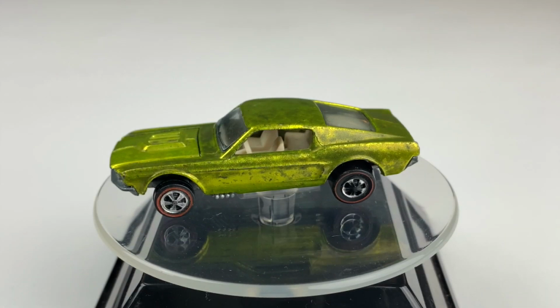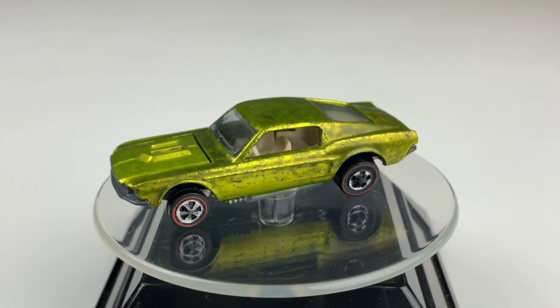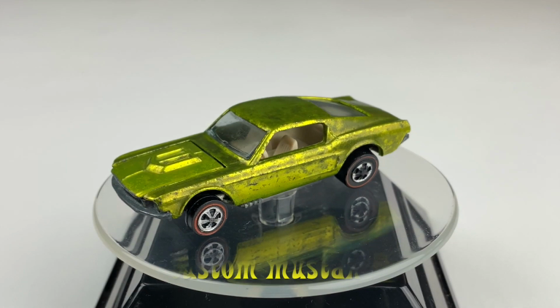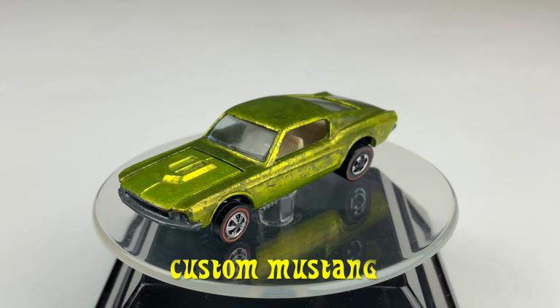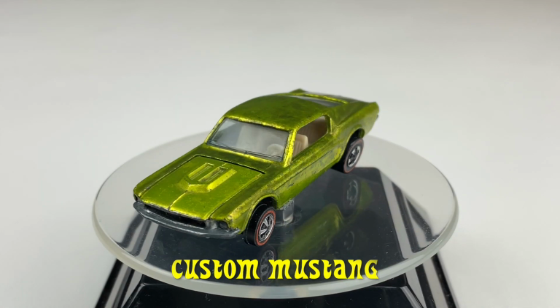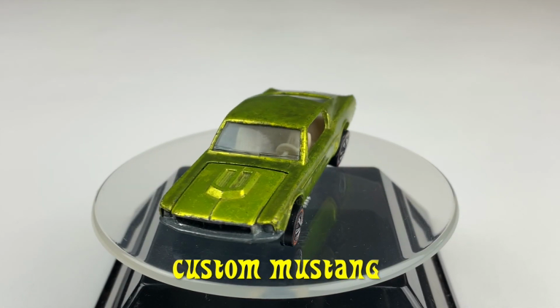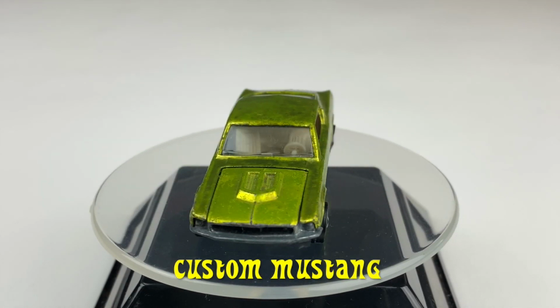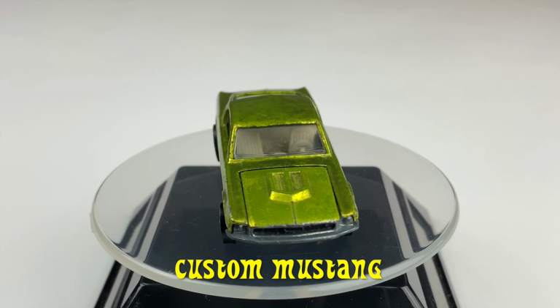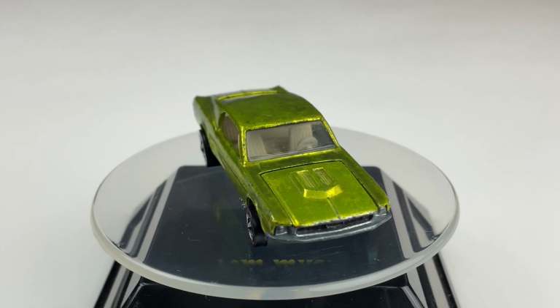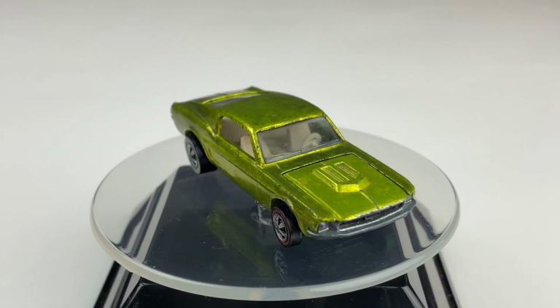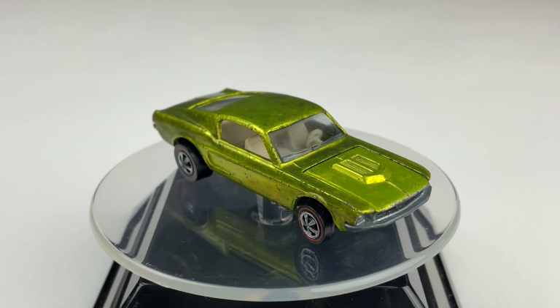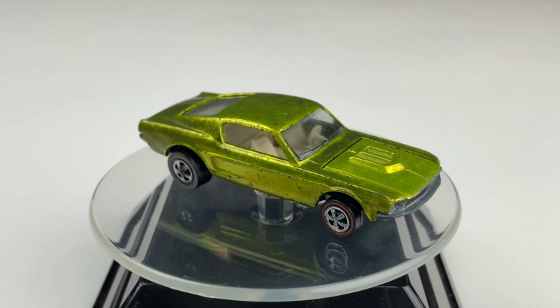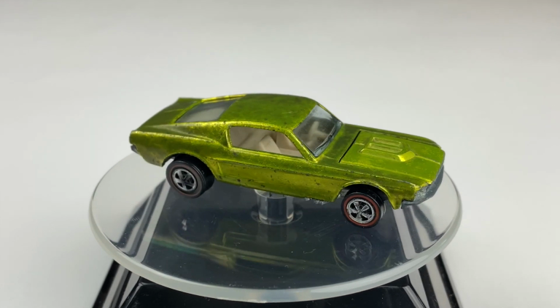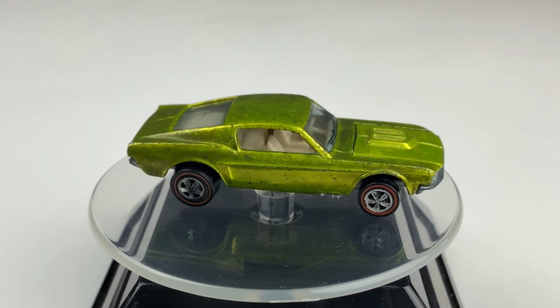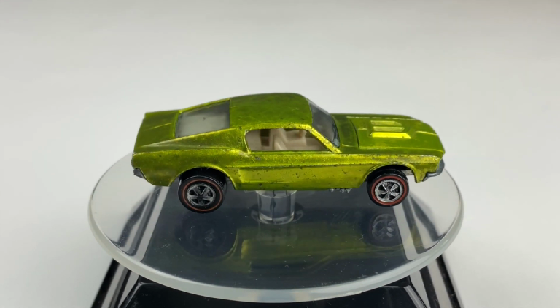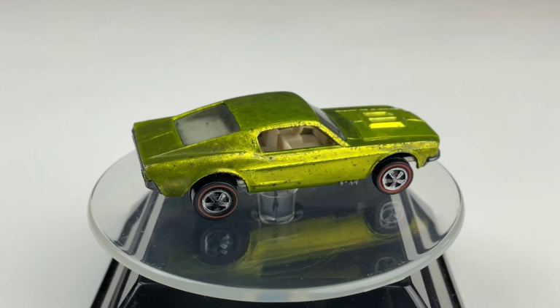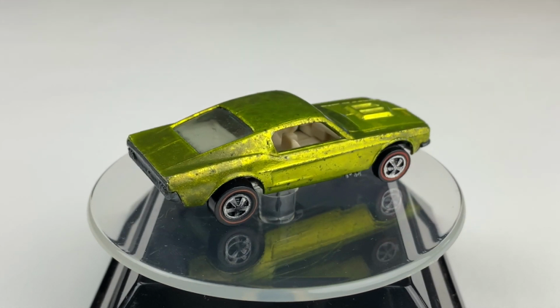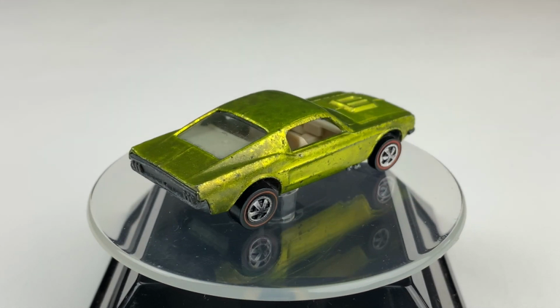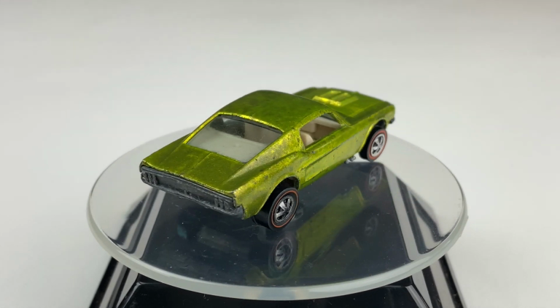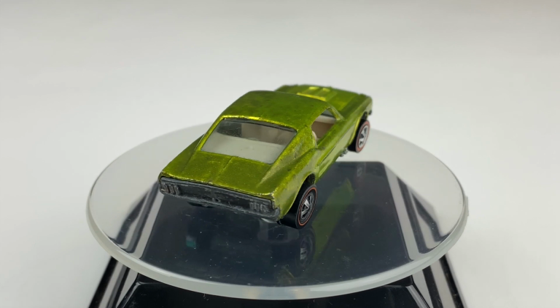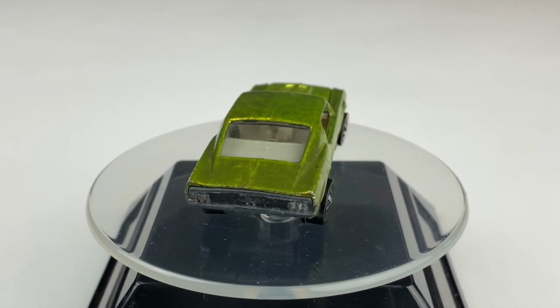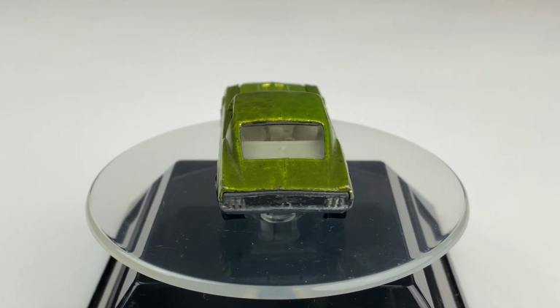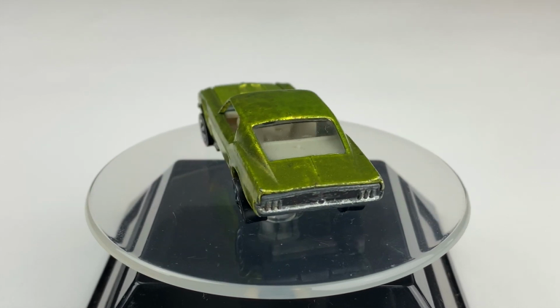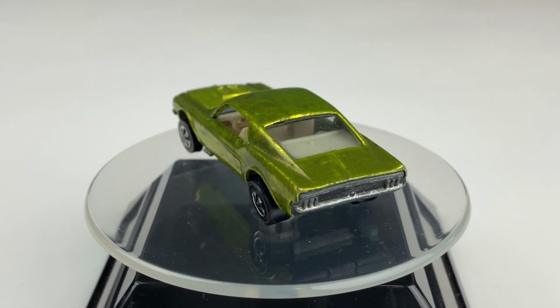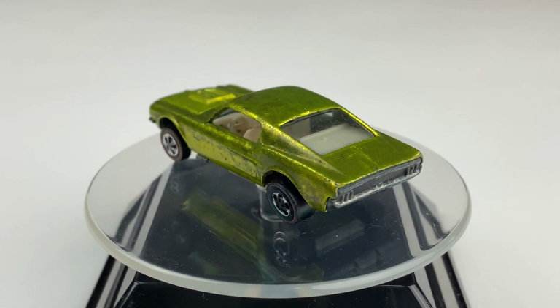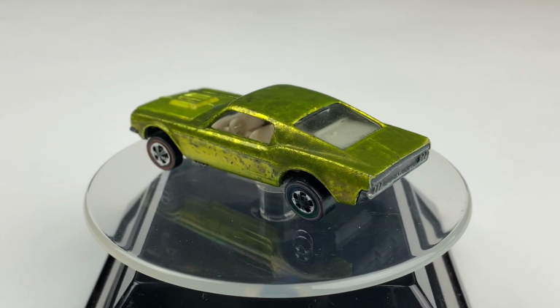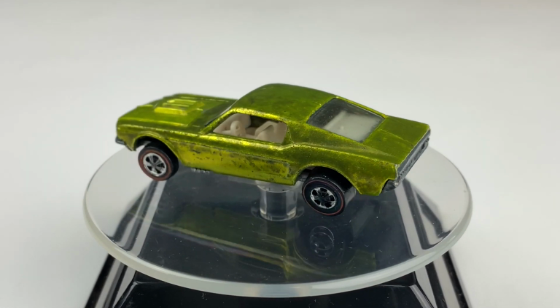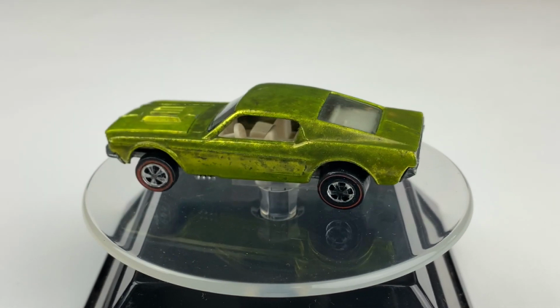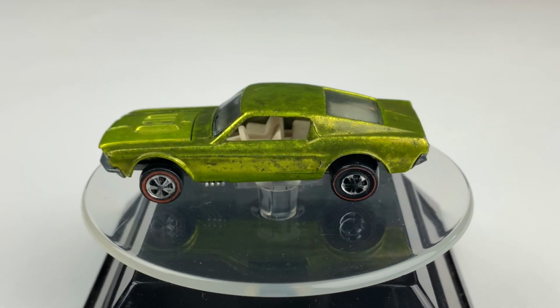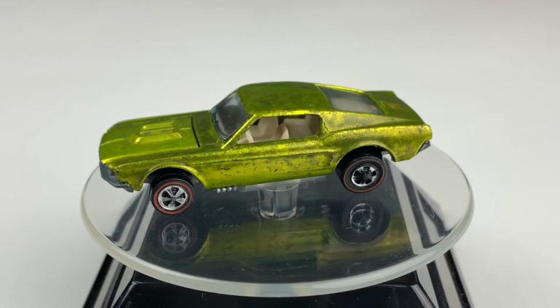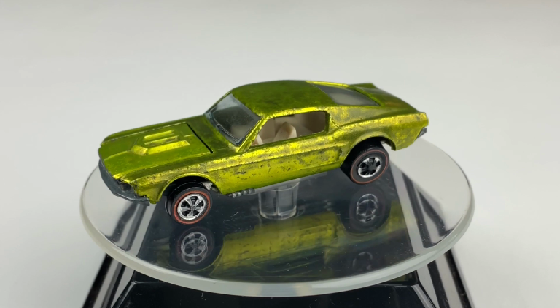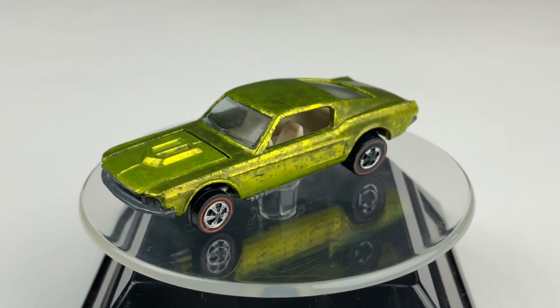Next up, the competition is the Custom Mustang. This car was released in 1968 as part of the Sweet 16 series. The Custom Mustang has a metal body and a metal base. Its color: Spectra Flame Lime Green. It has a white interior, clear windows, and it's riding on those redline wheels.